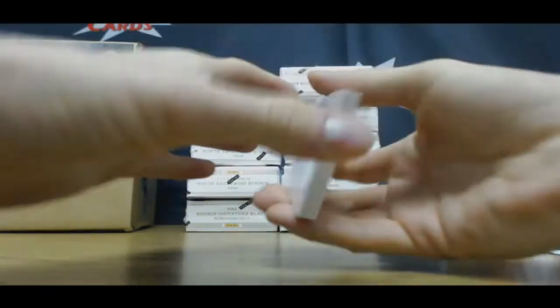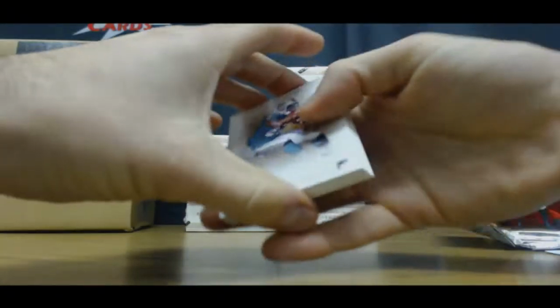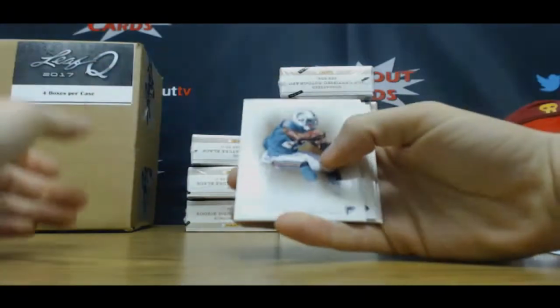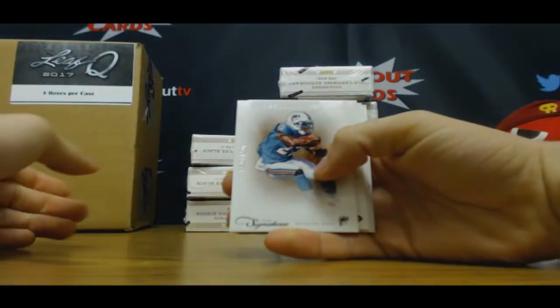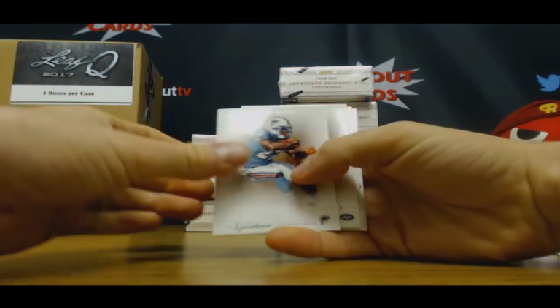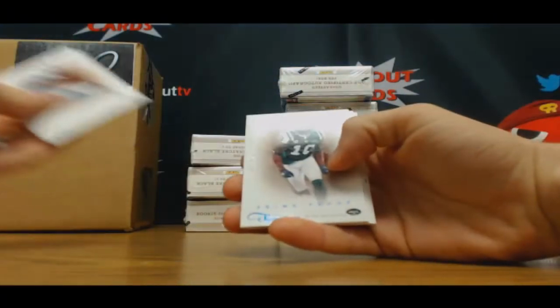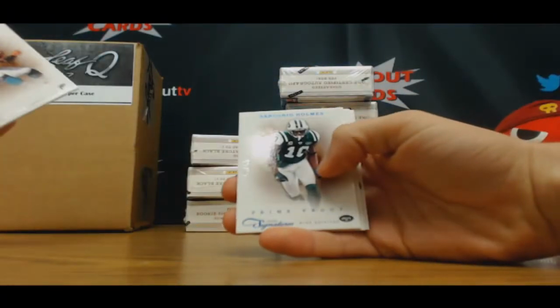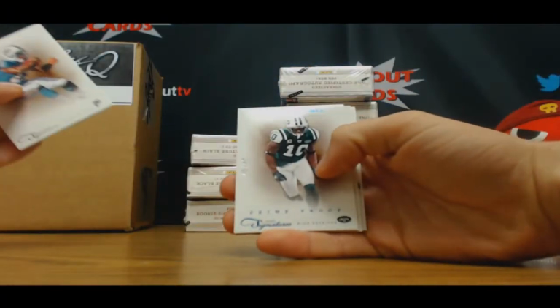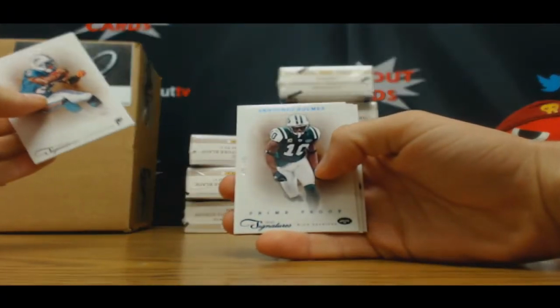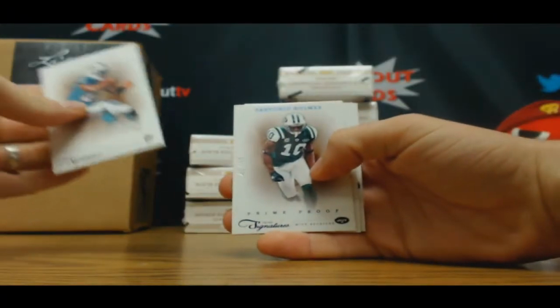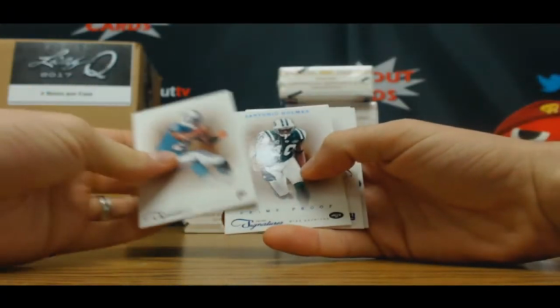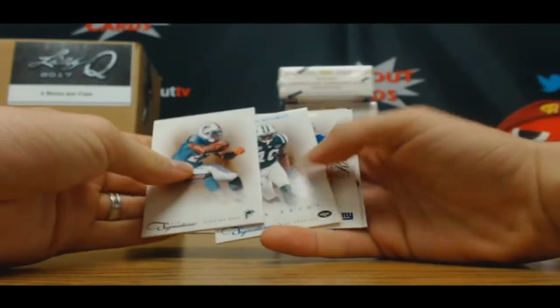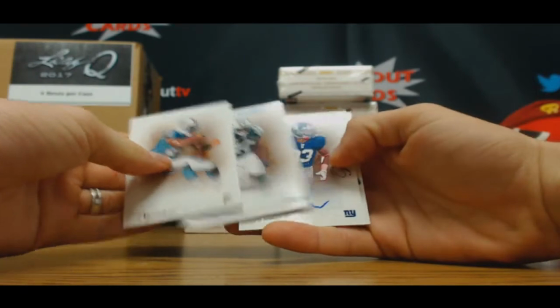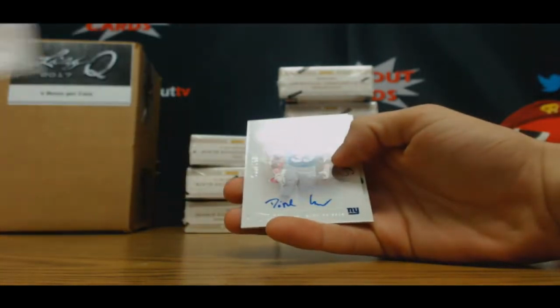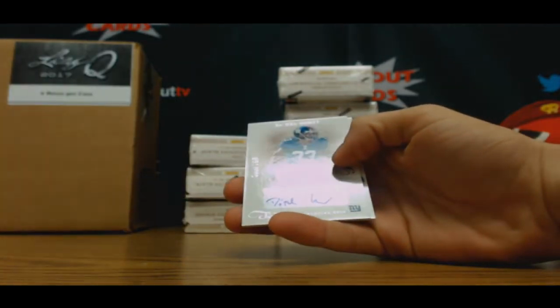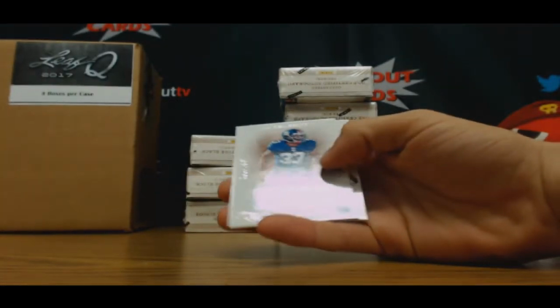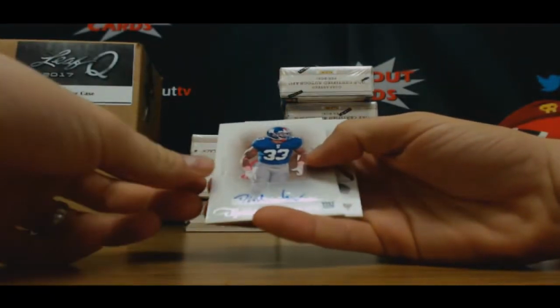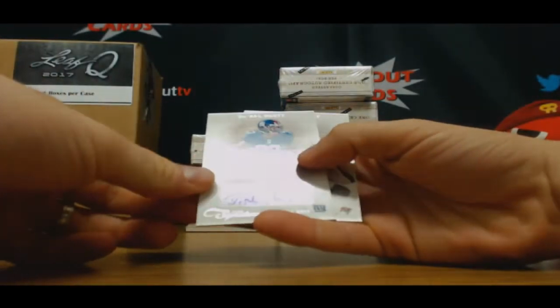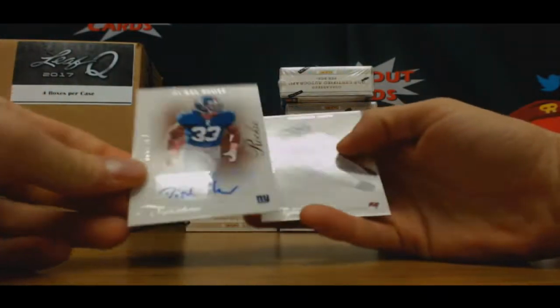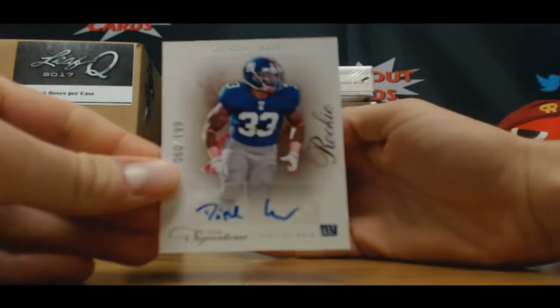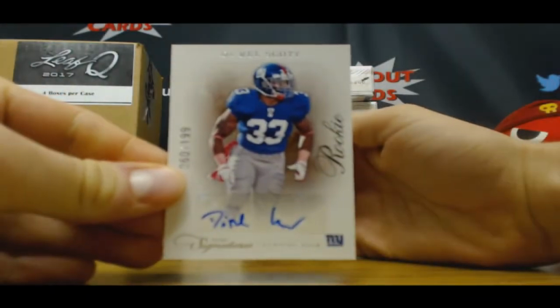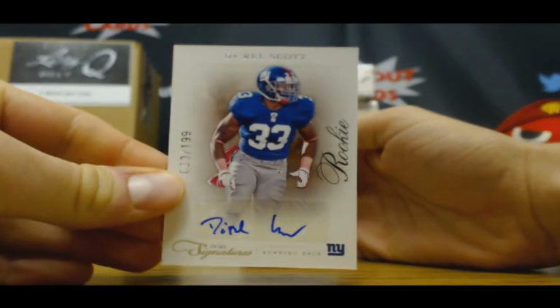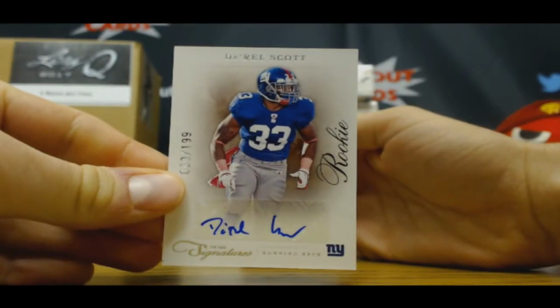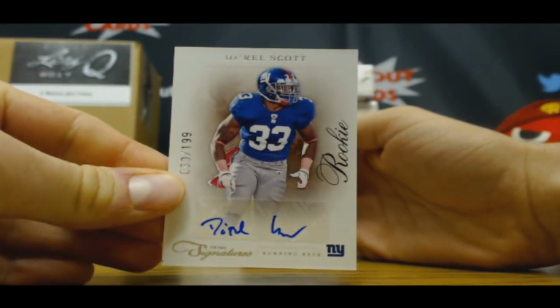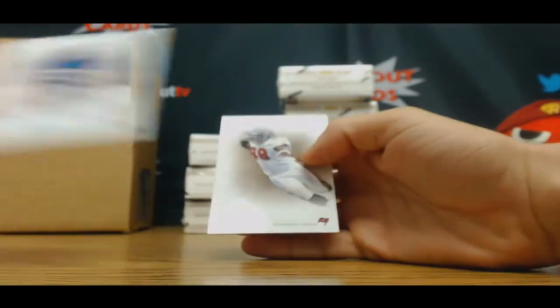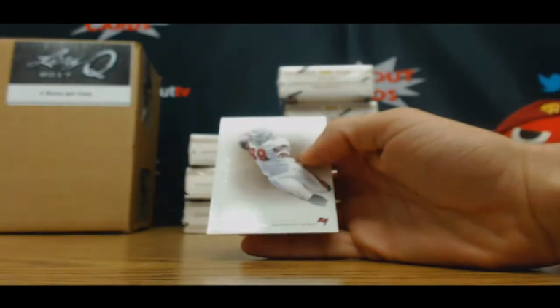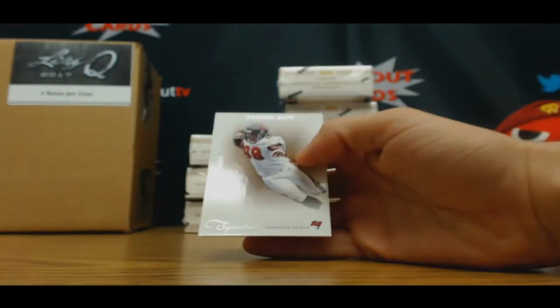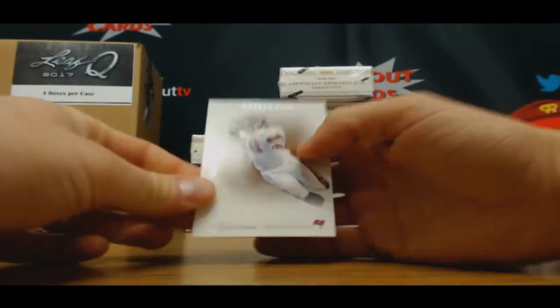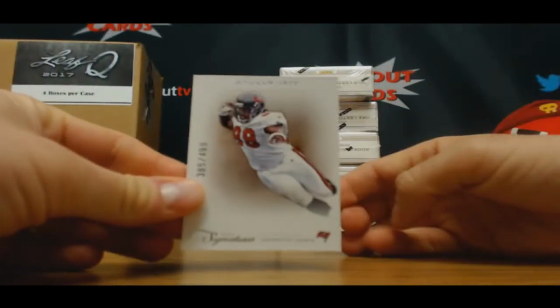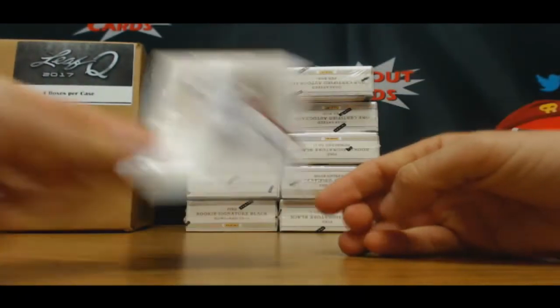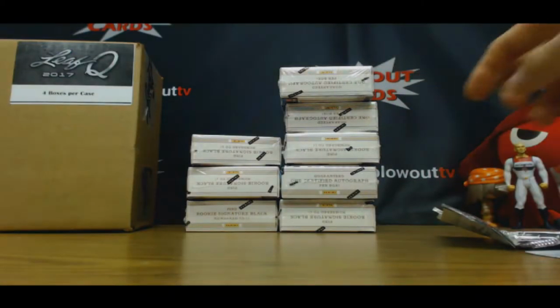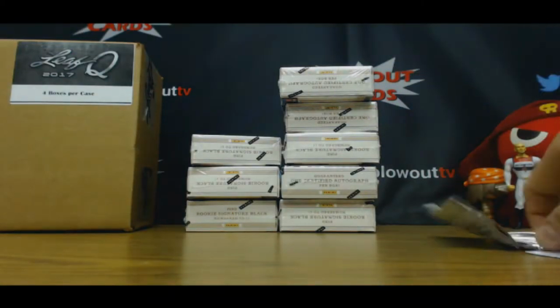Number two, we got Reggie Bush, $4.99. San Antonio Holmes, number 49. Rookie autograph, $1.99 — Darrell Scott. And Warren Sapp, $4.99.